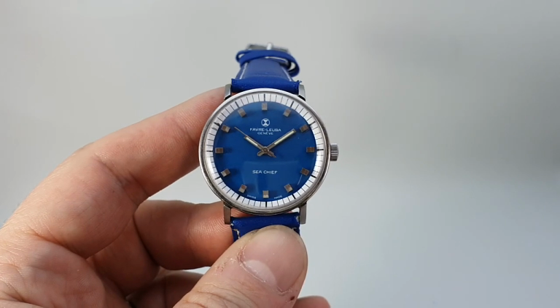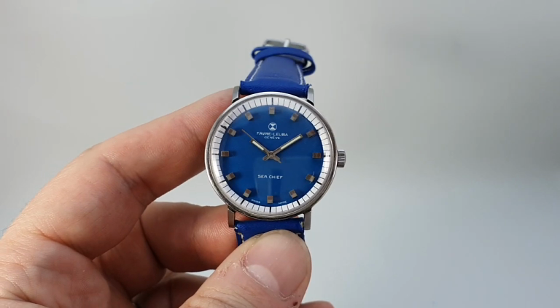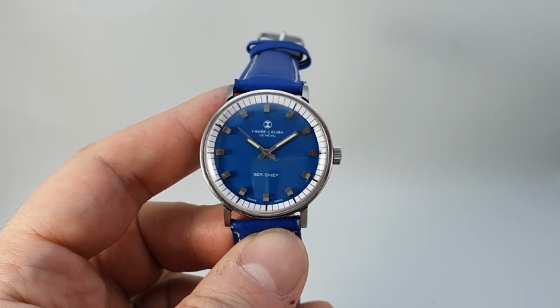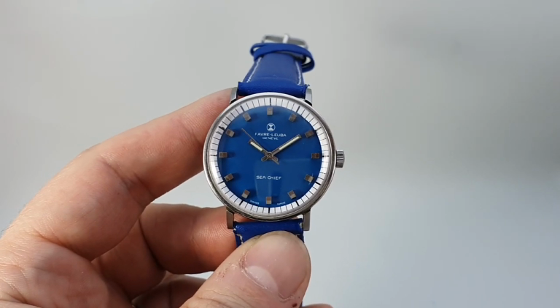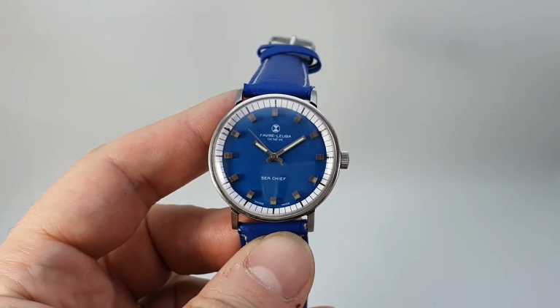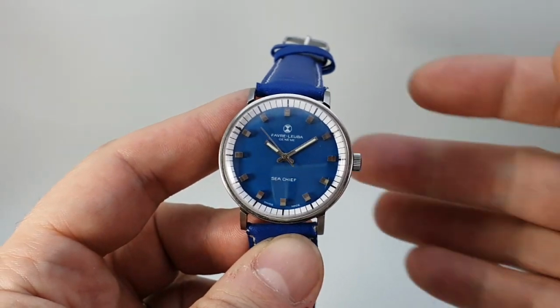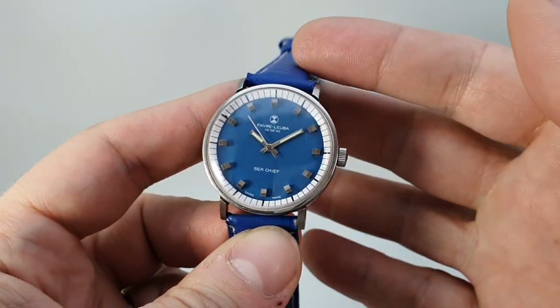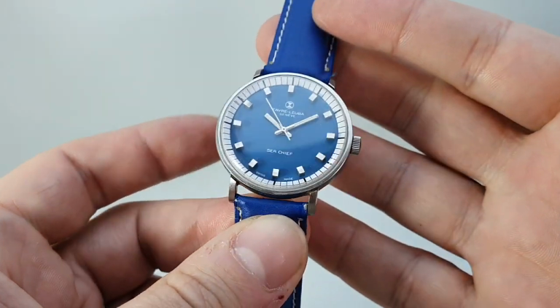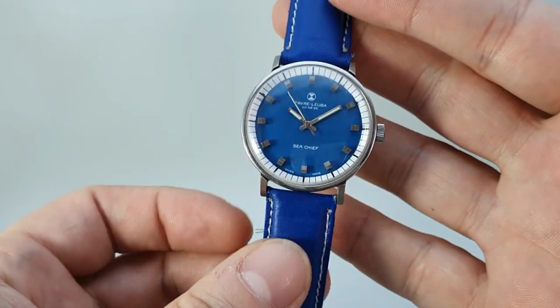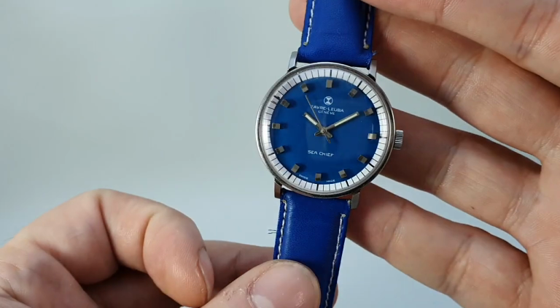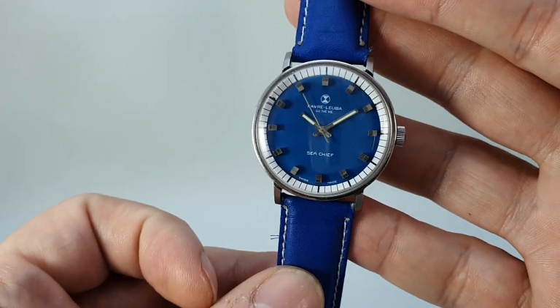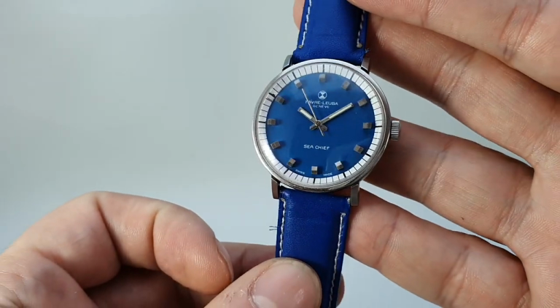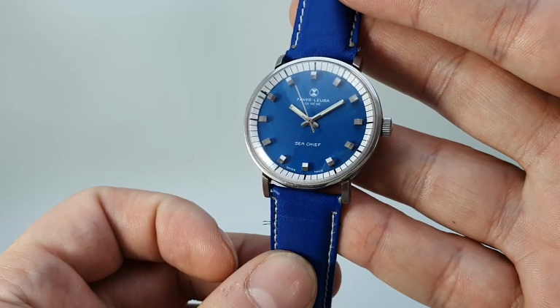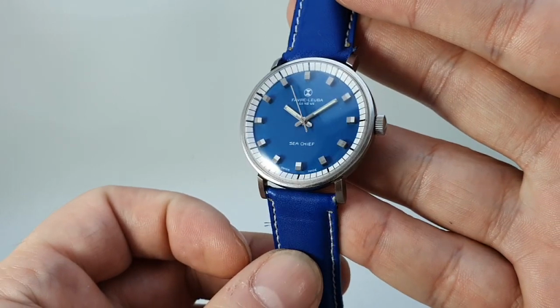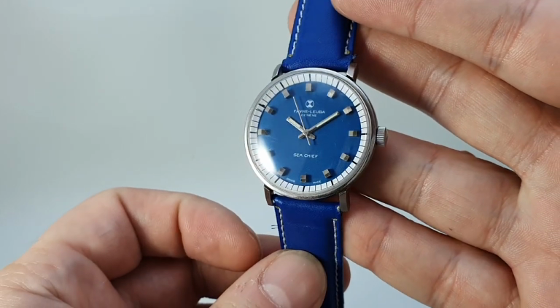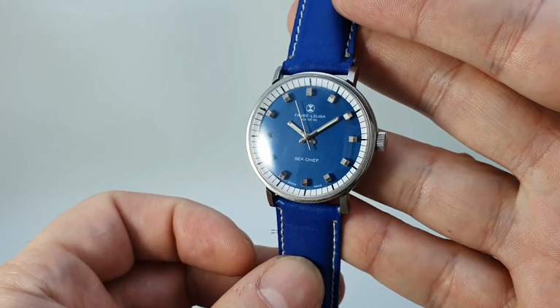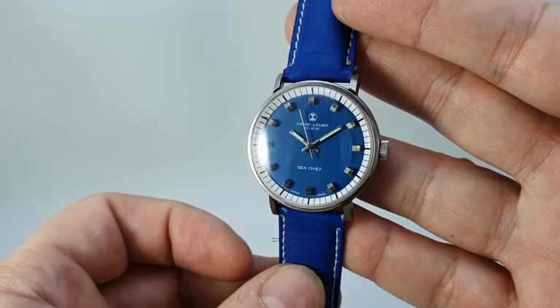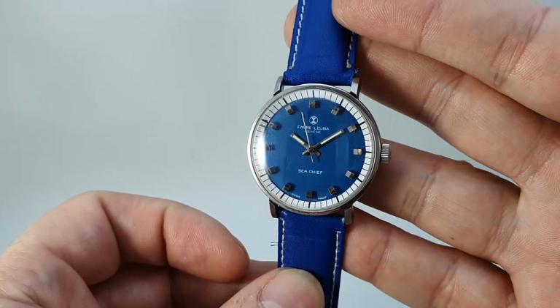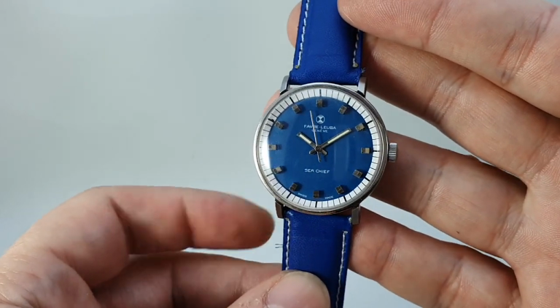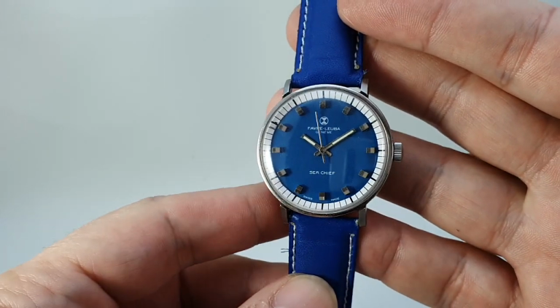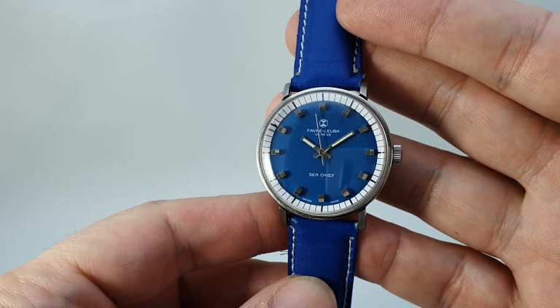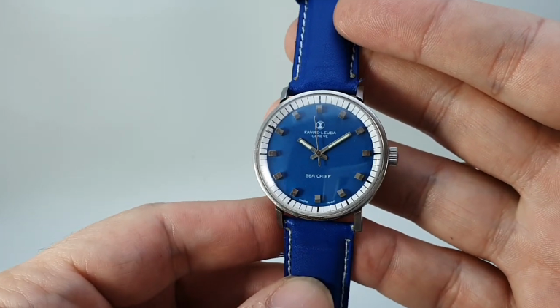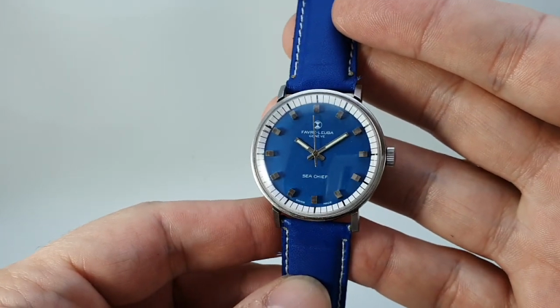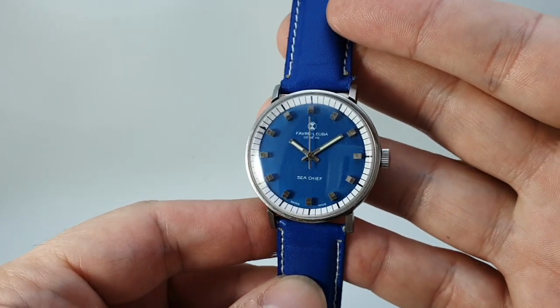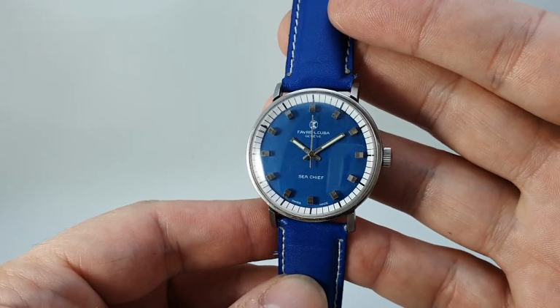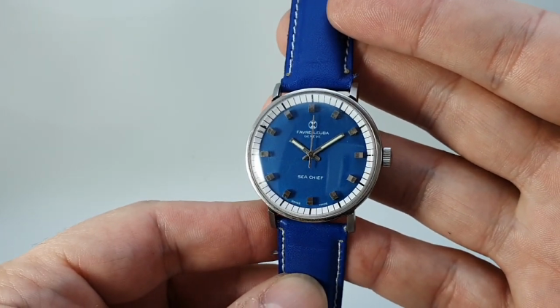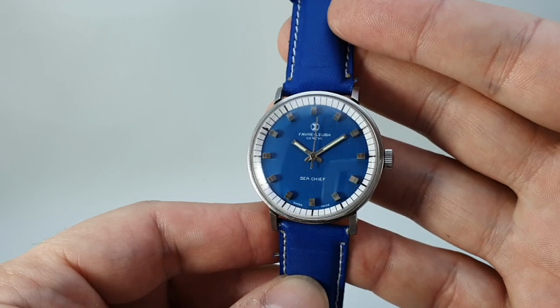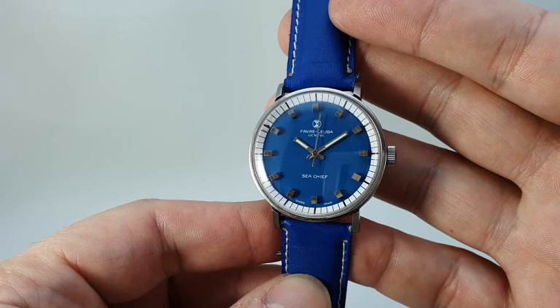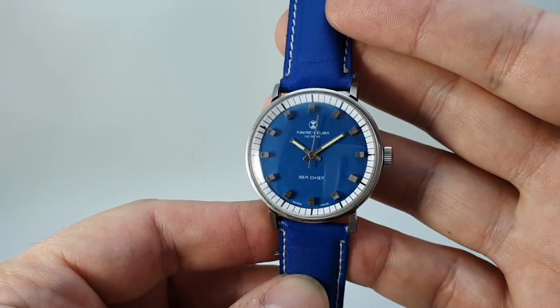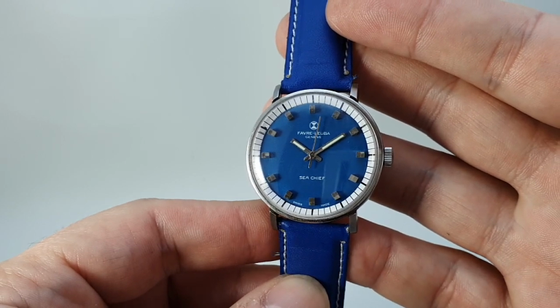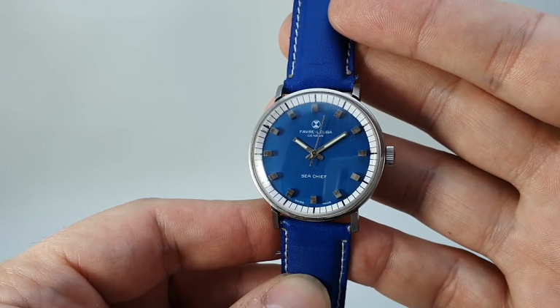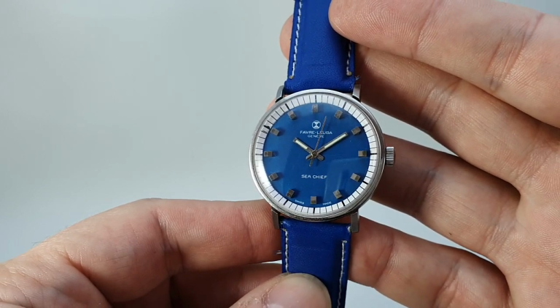Hello watch fans! Berthier Watches here. This time for you we have this rather delicious blue circa 1967 Feva Luba Sea Chief.